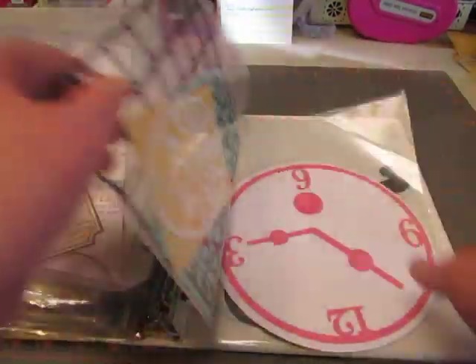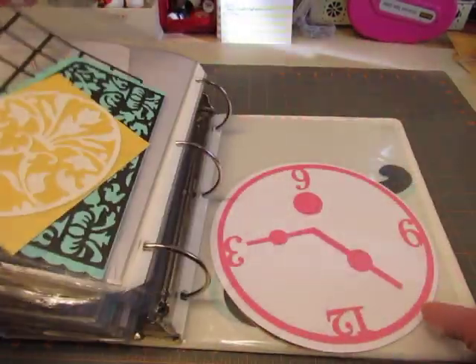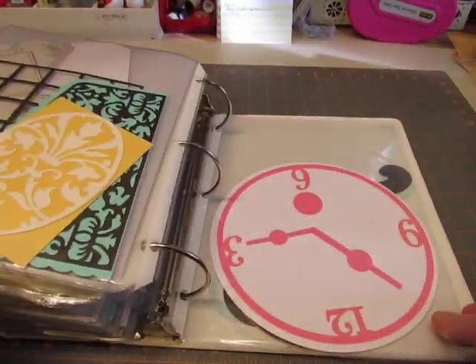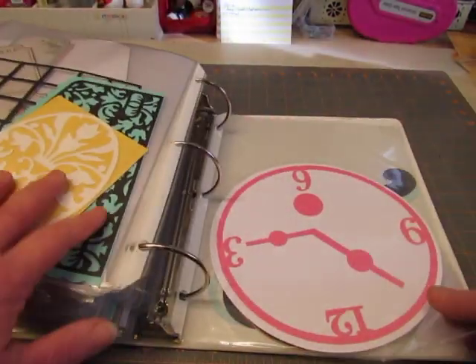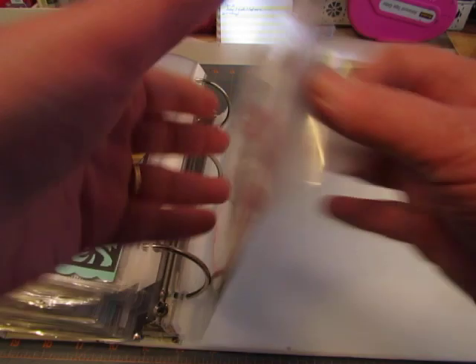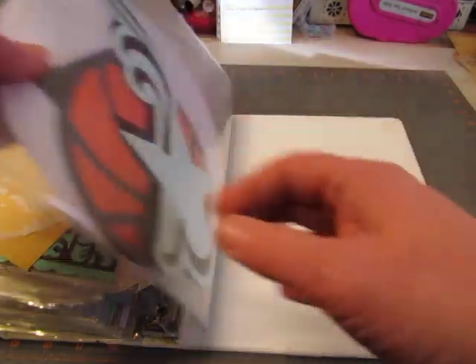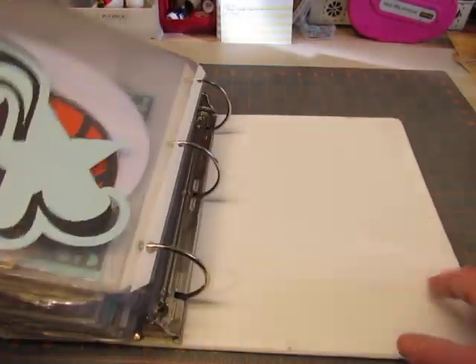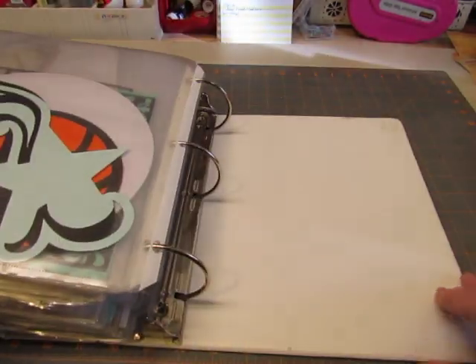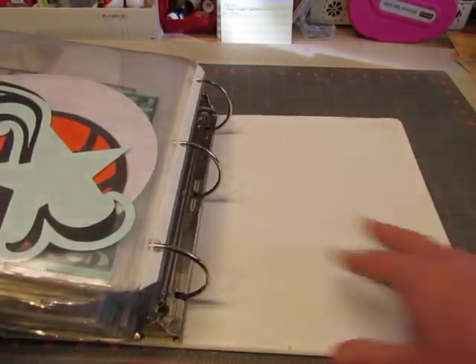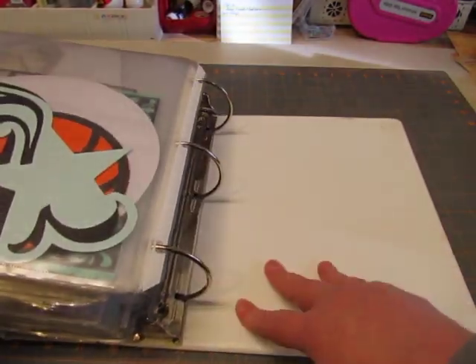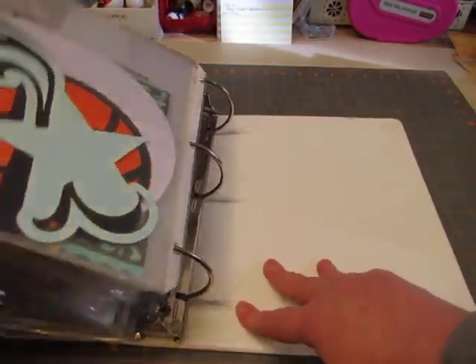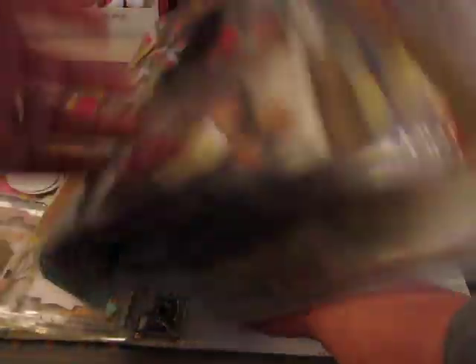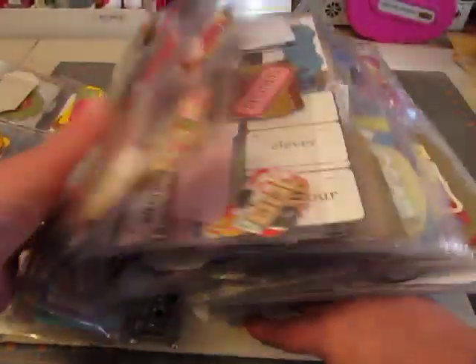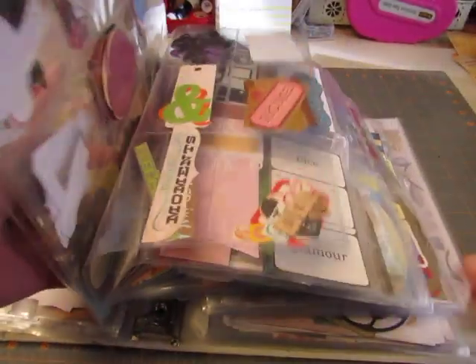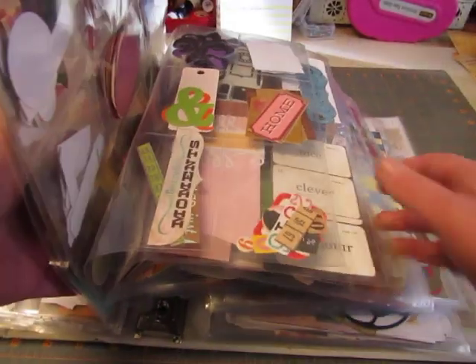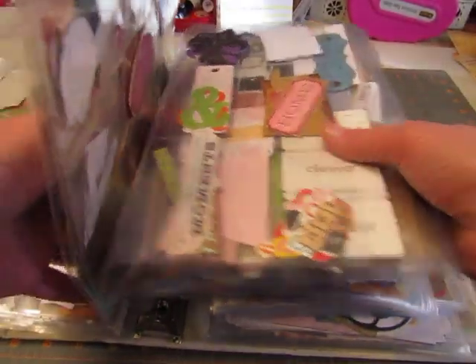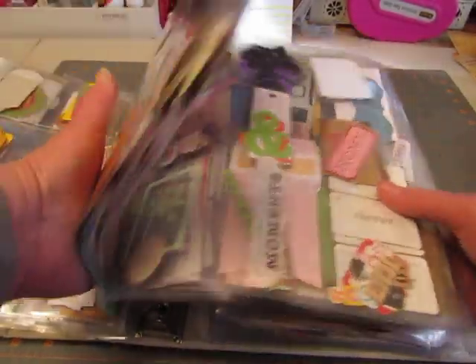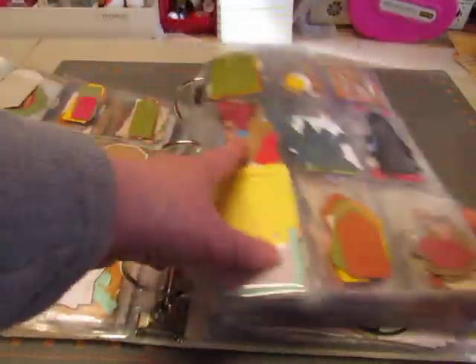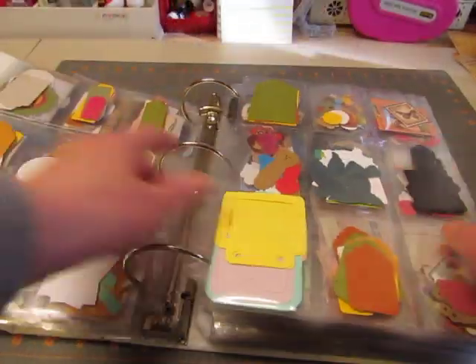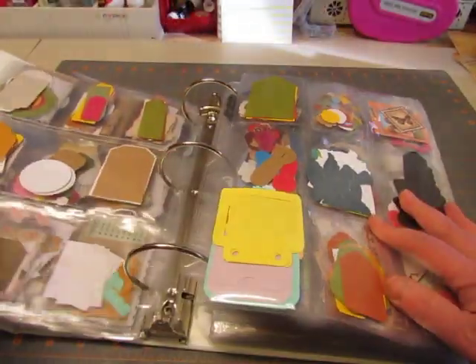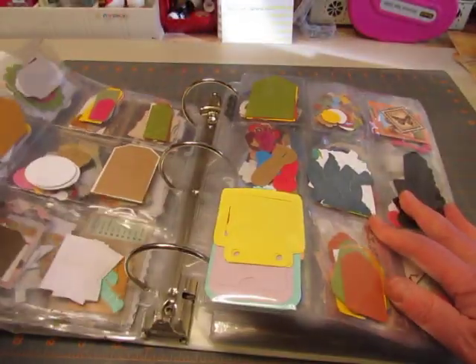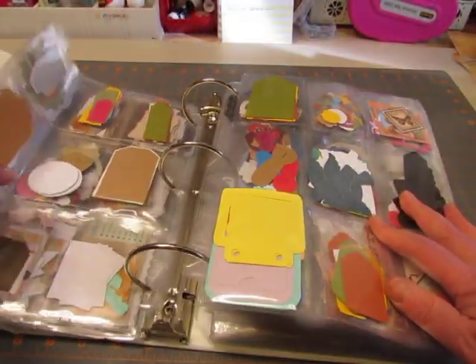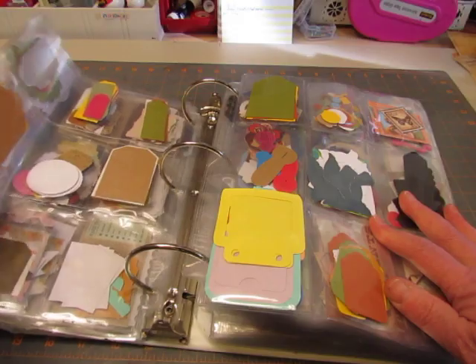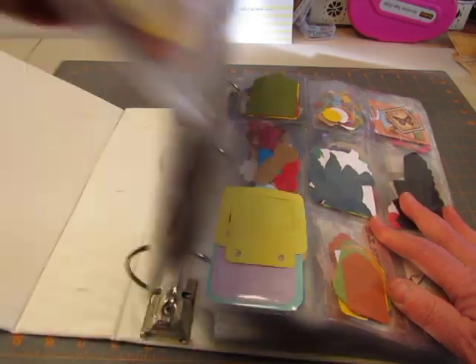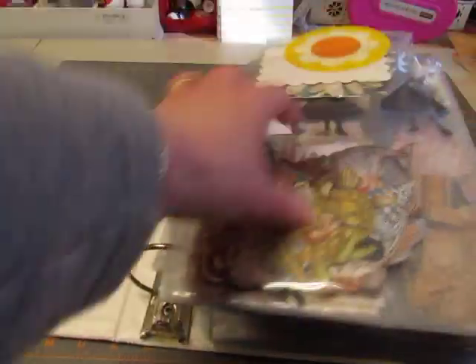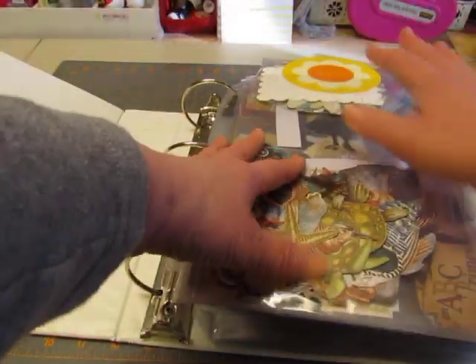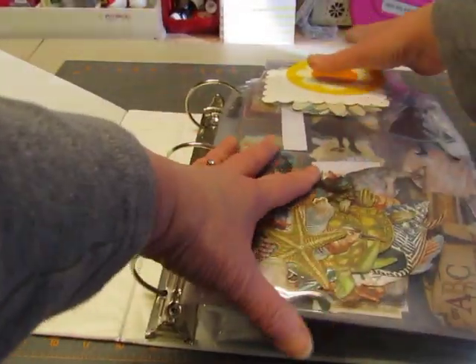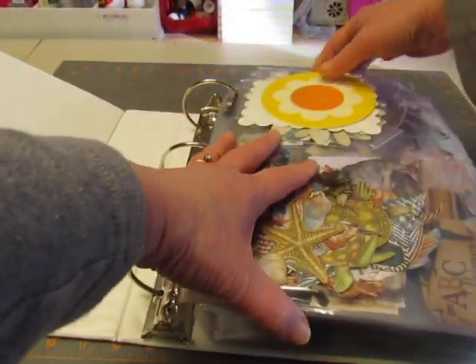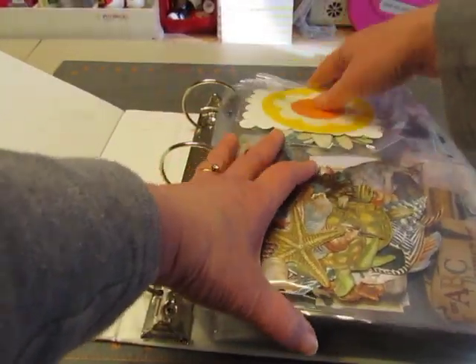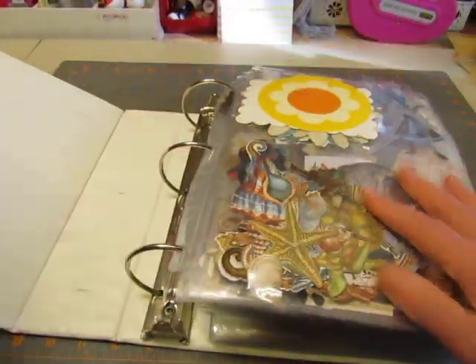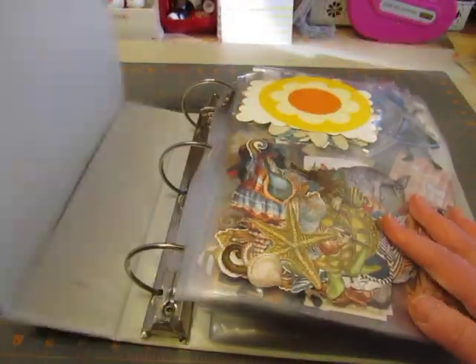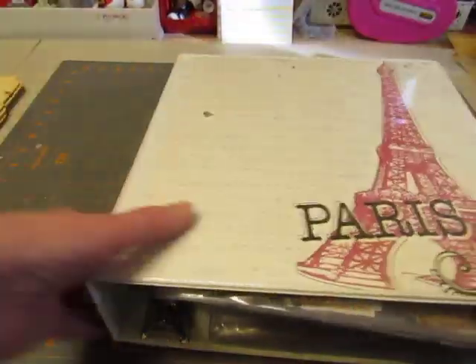So when I'm doing a project, I go through this binder and pull out things that might work on that particular project and have them handy with me as I work.